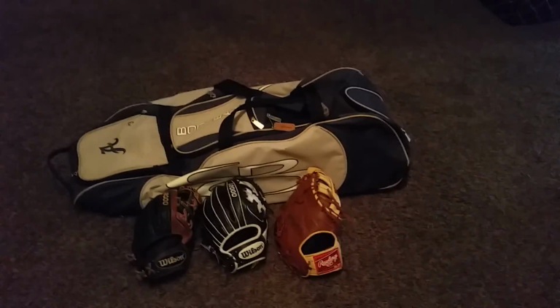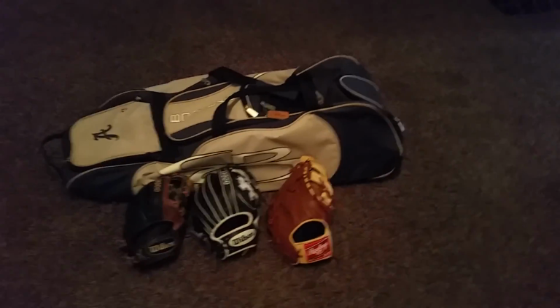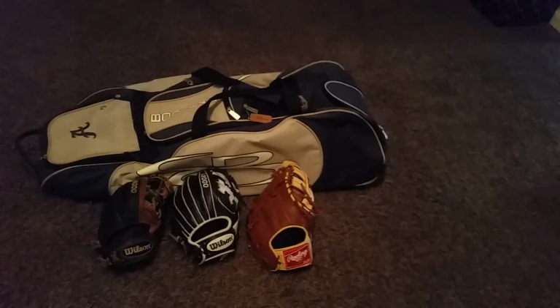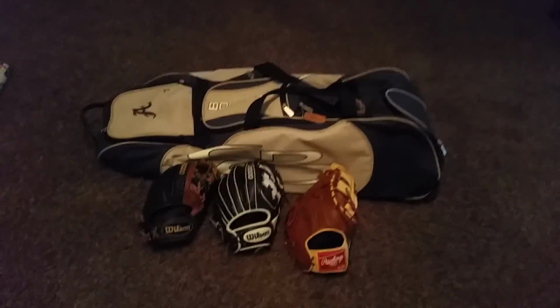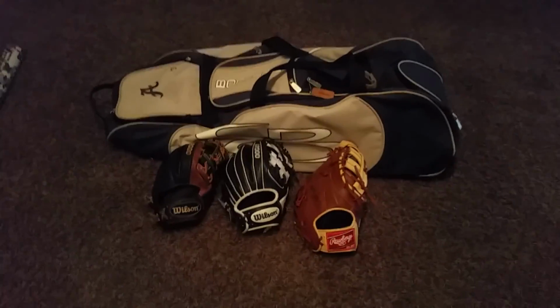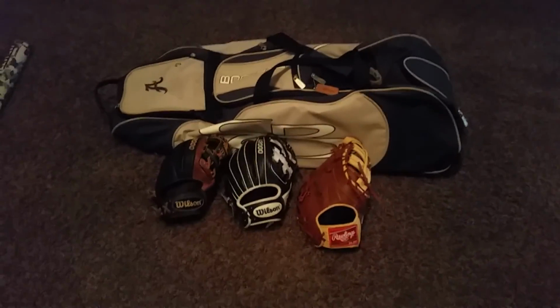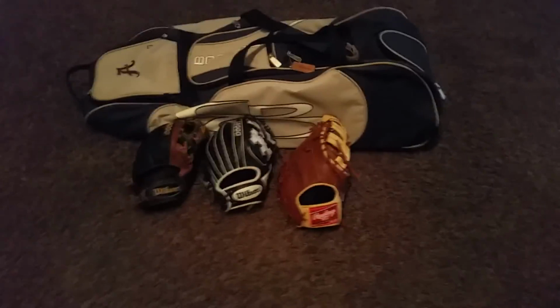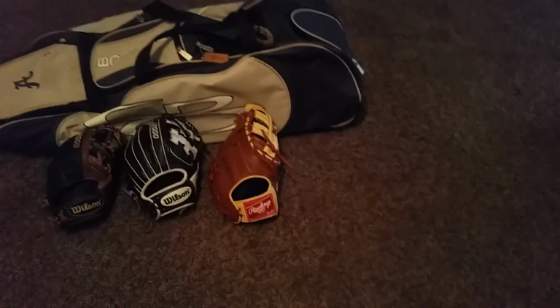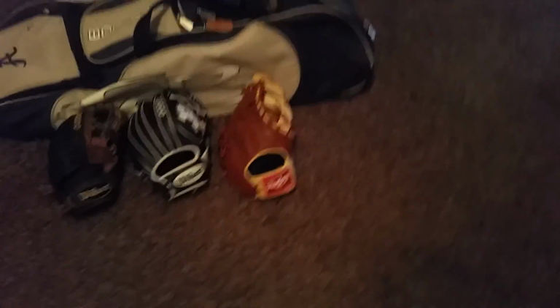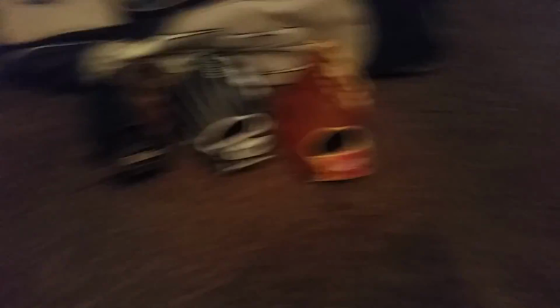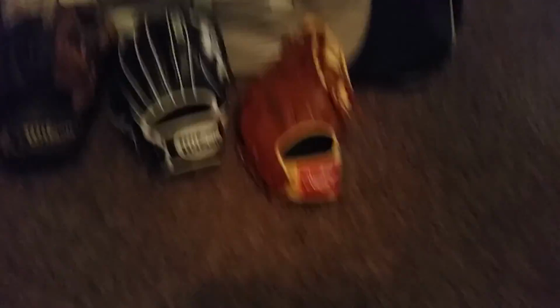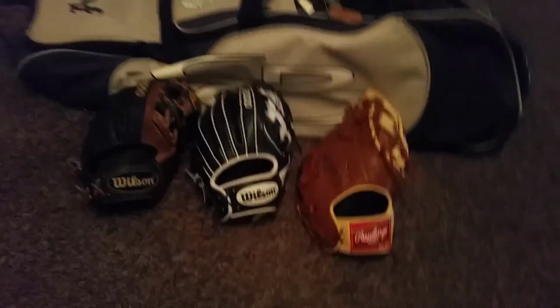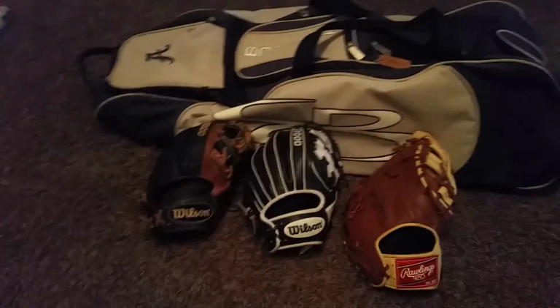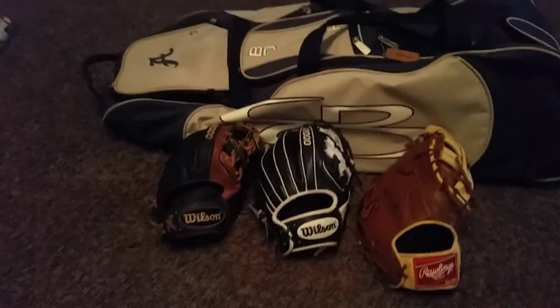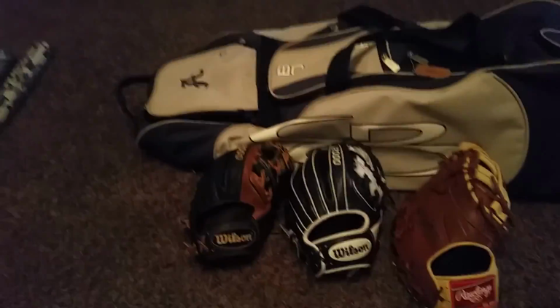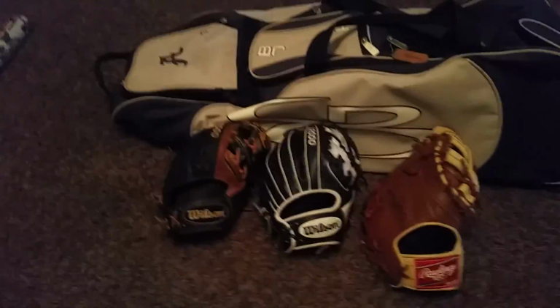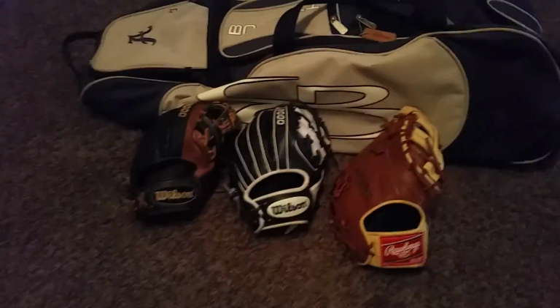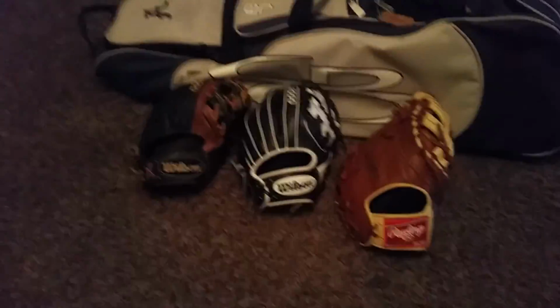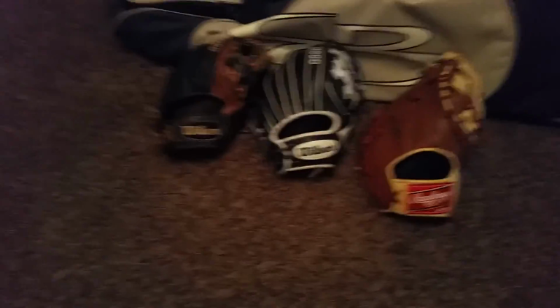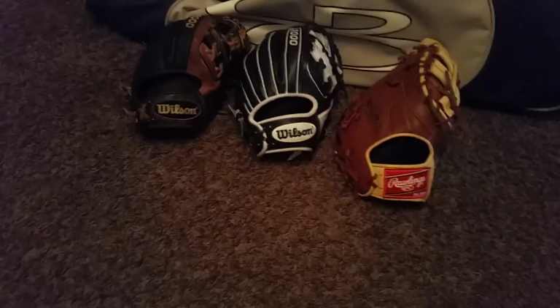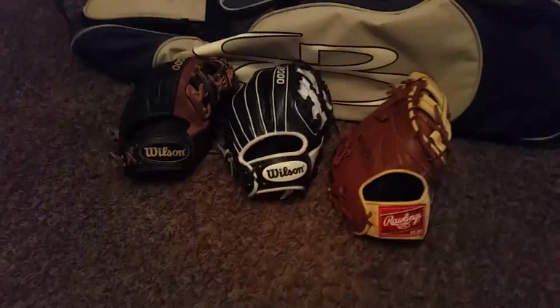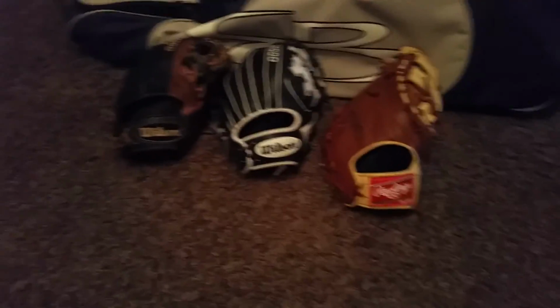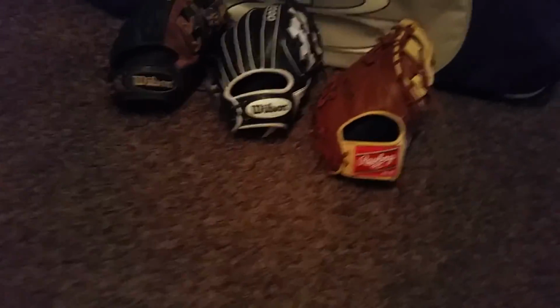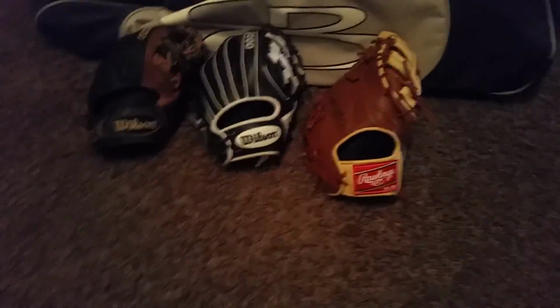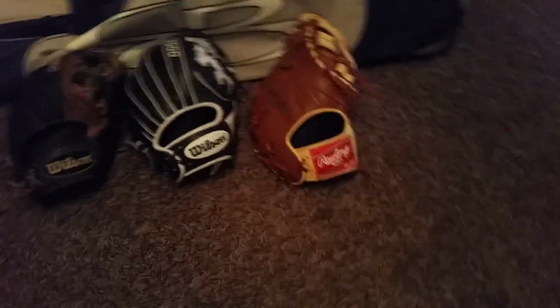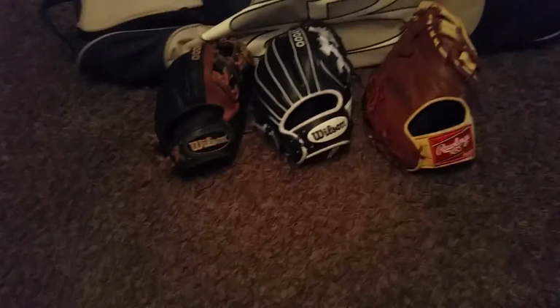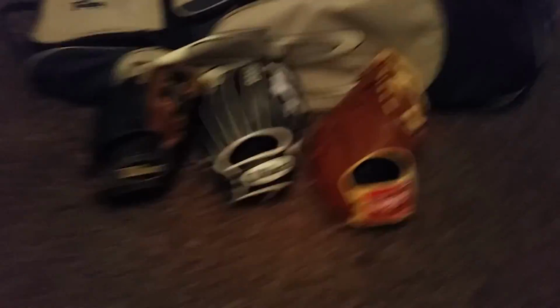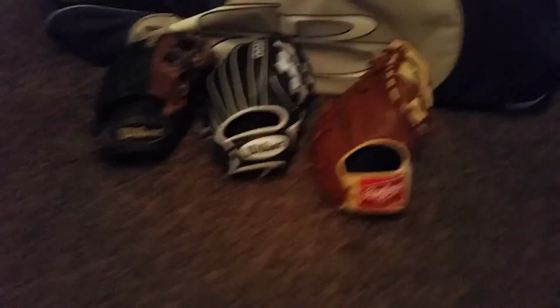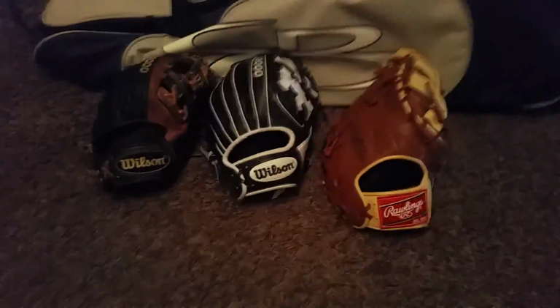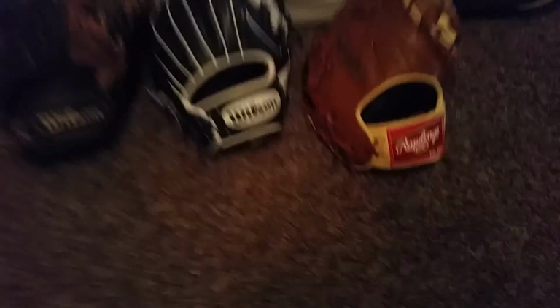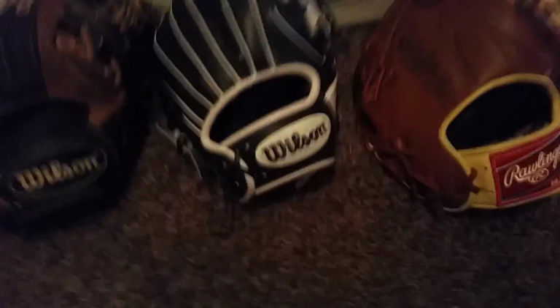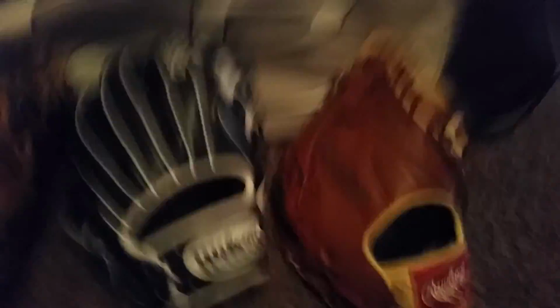I have most of my gloves laid out right now. My 2002 New Balance cleats are outside — my dad's cleaning them — so that's the only thing I'm missing right now.